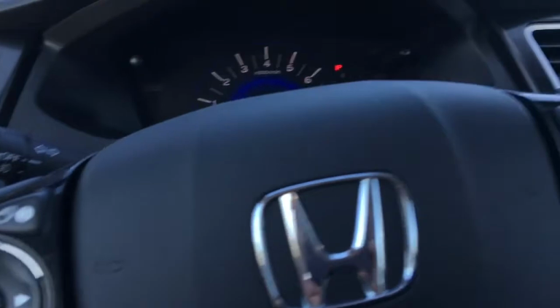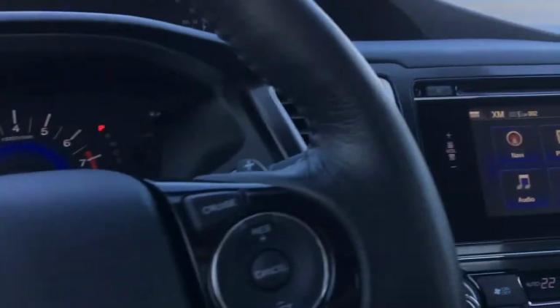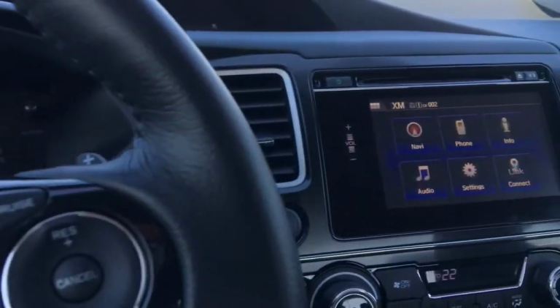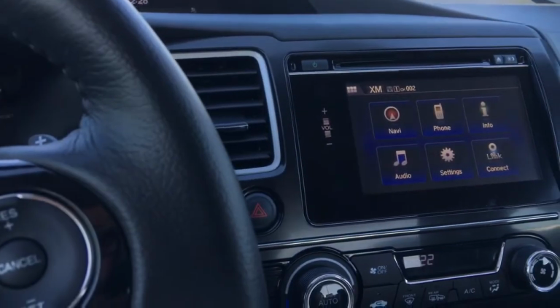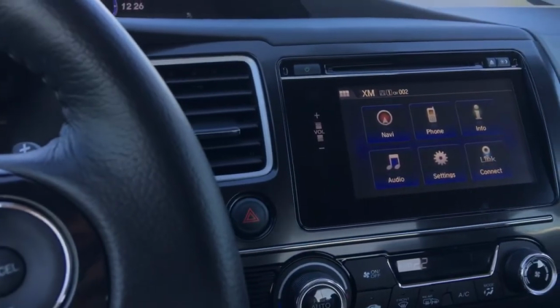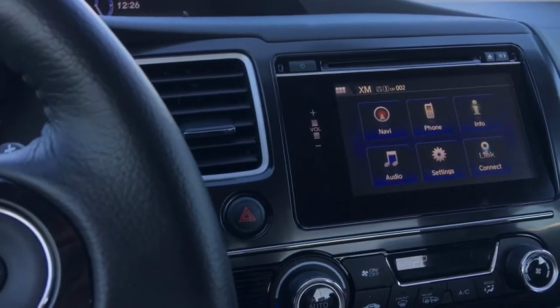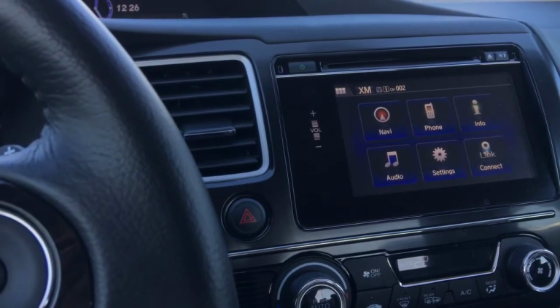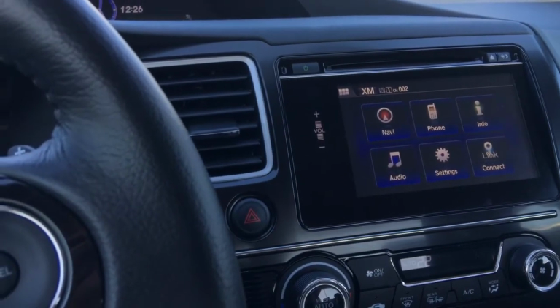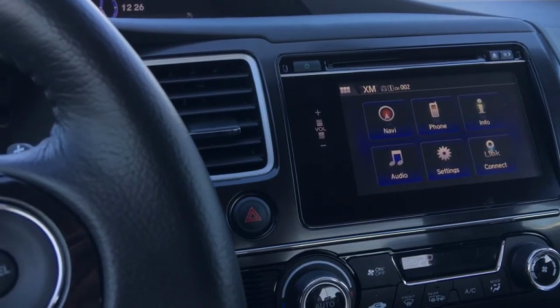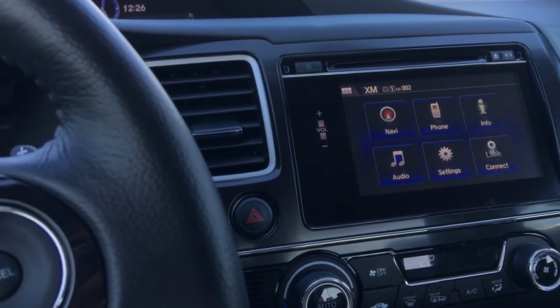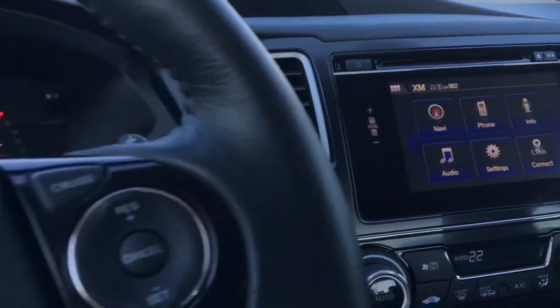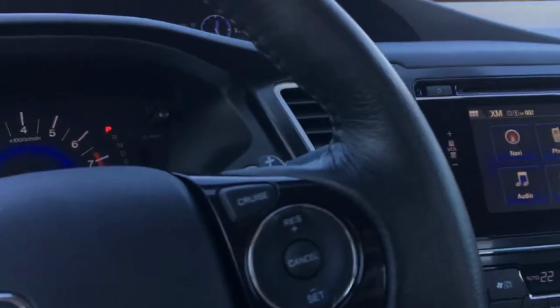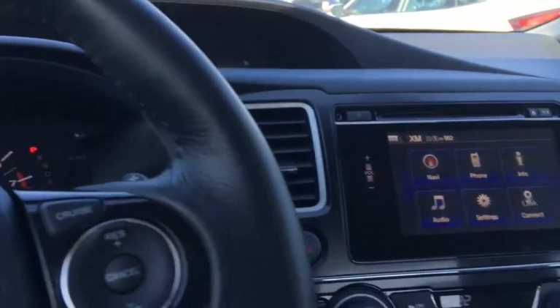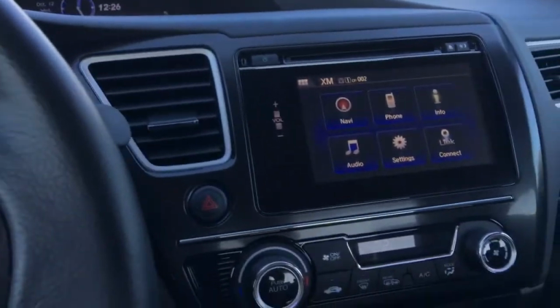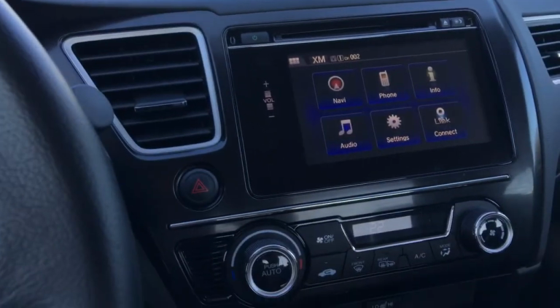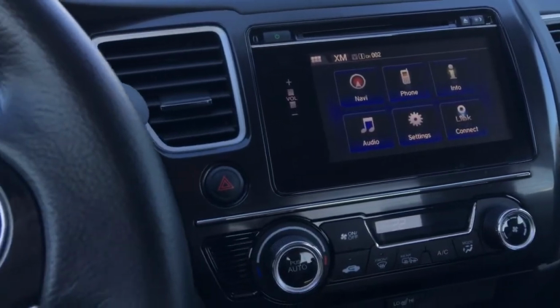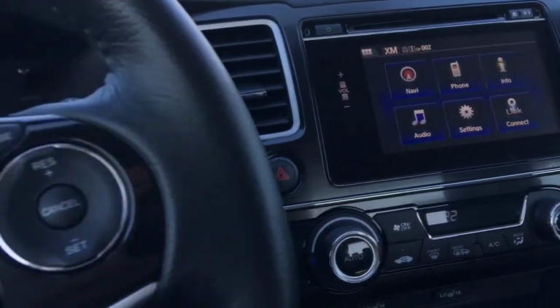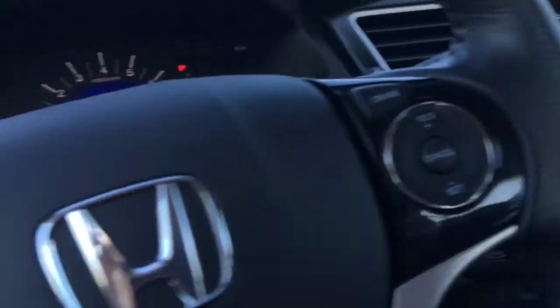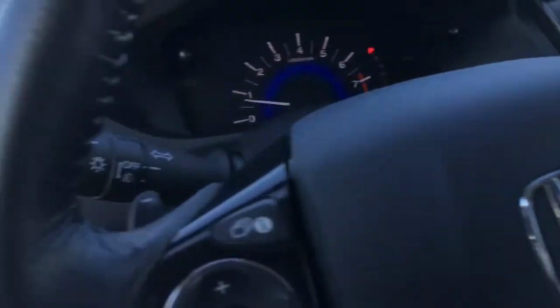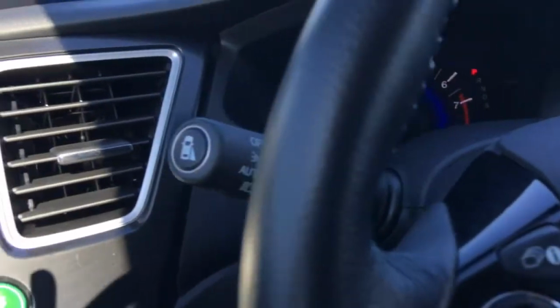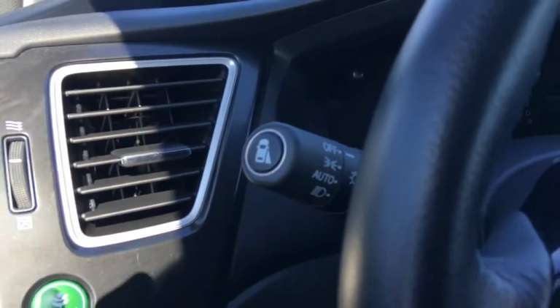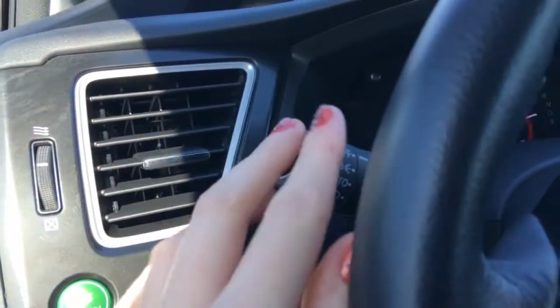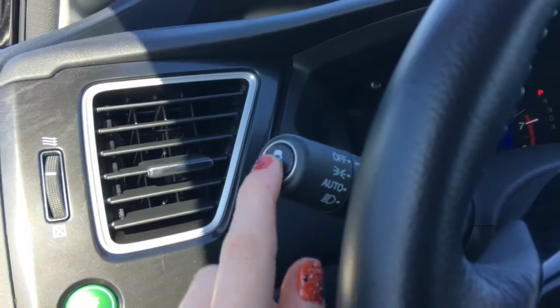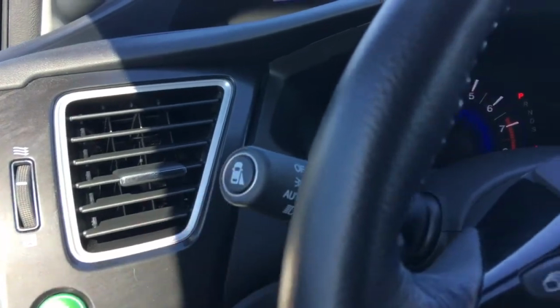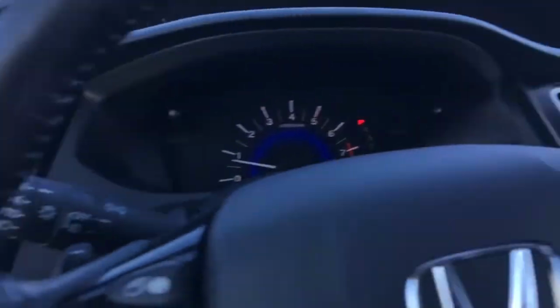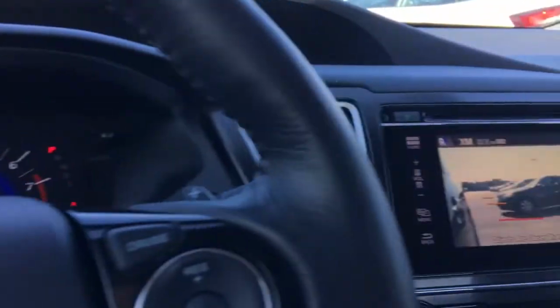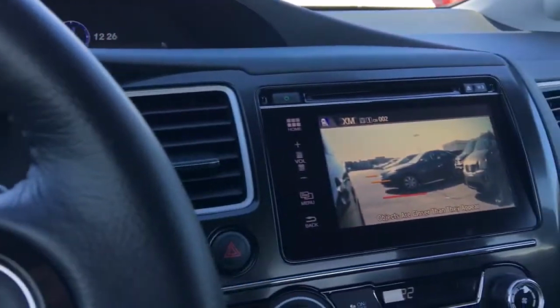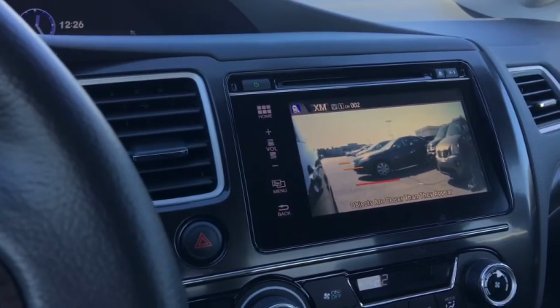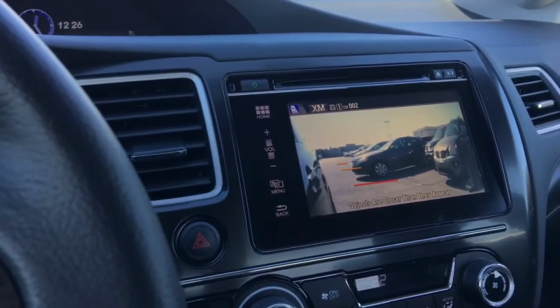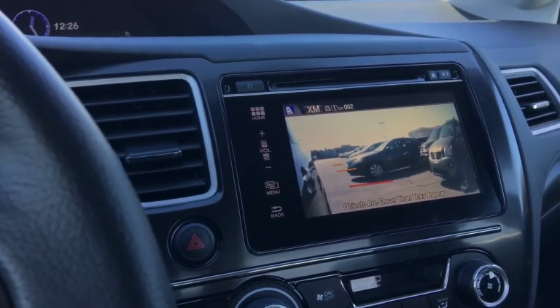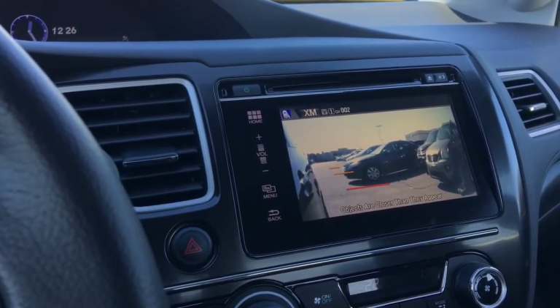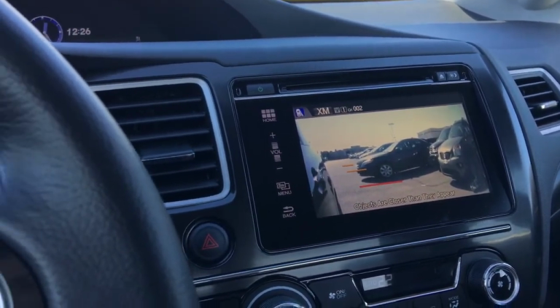This little screen over here also shows your rear view backup camera as well as your blind spot display. The blind spot display will turn on automatically whenever you signal; however, right on the end over here, you can press that and it comes on automatically to make sure you never miss anything.